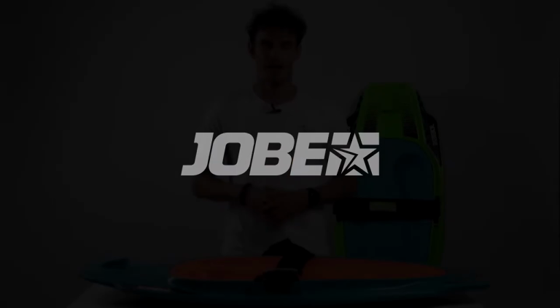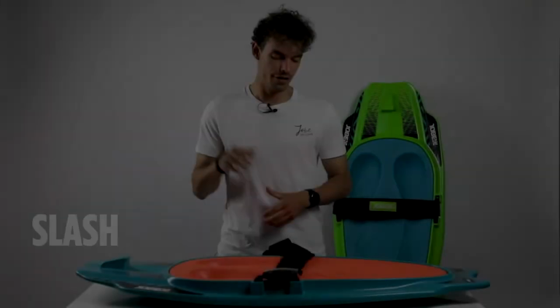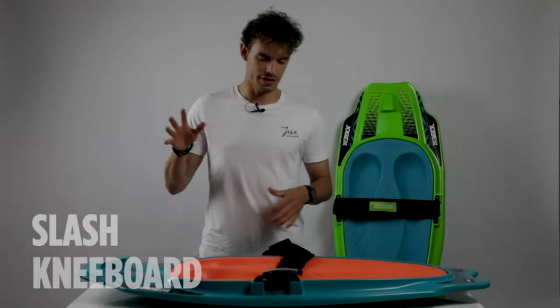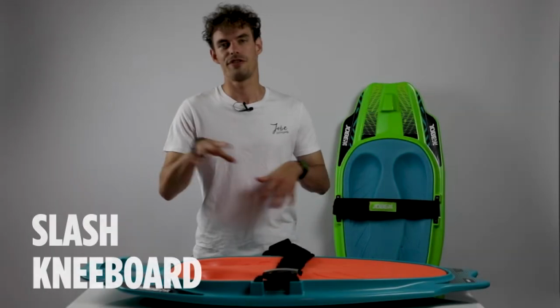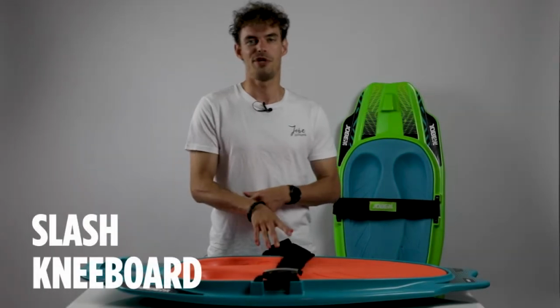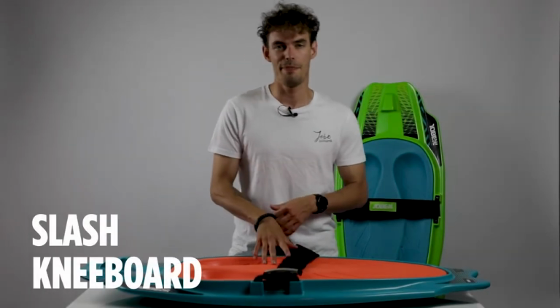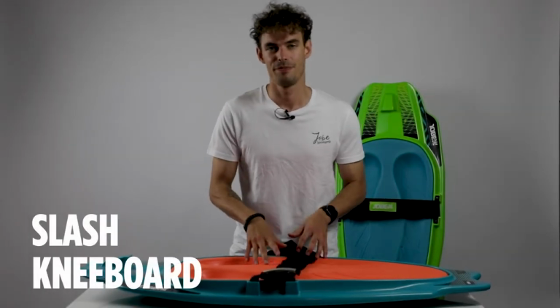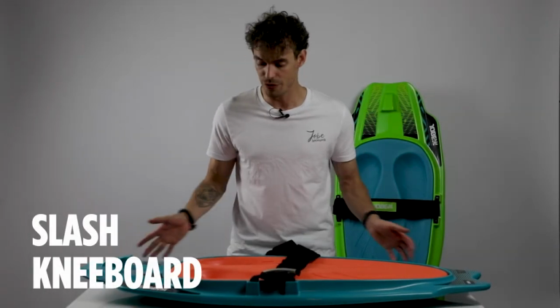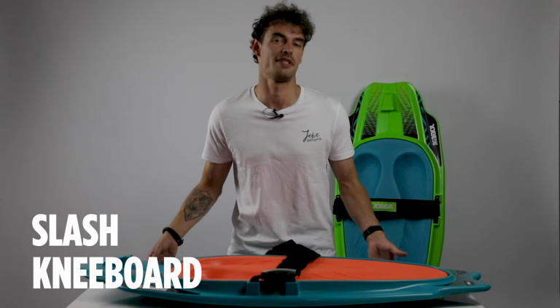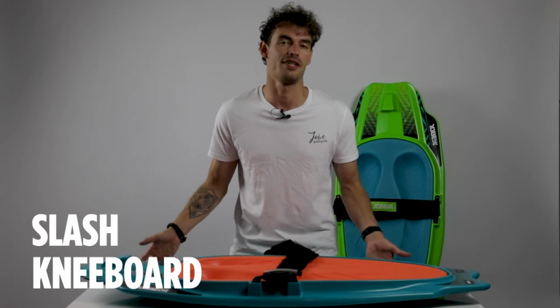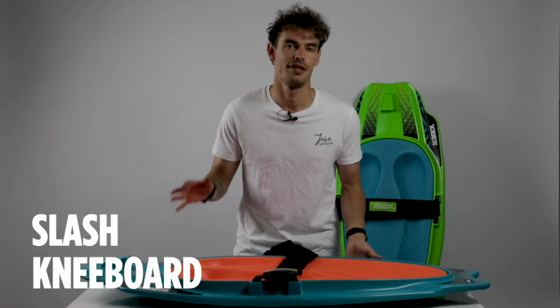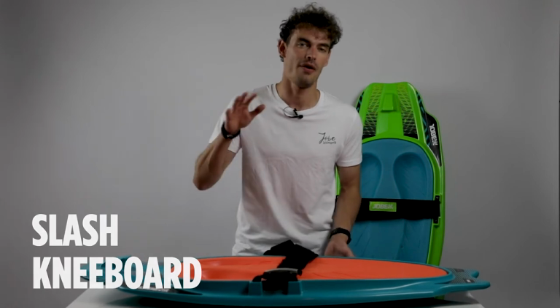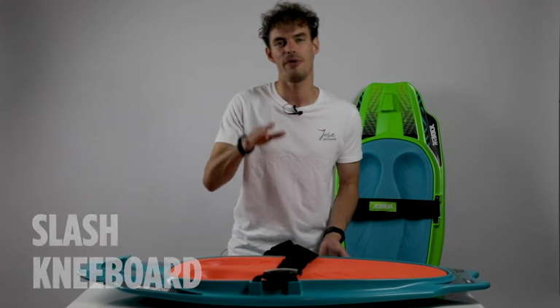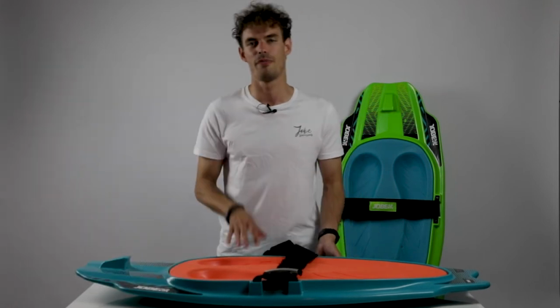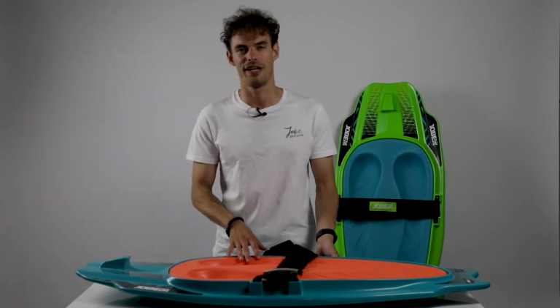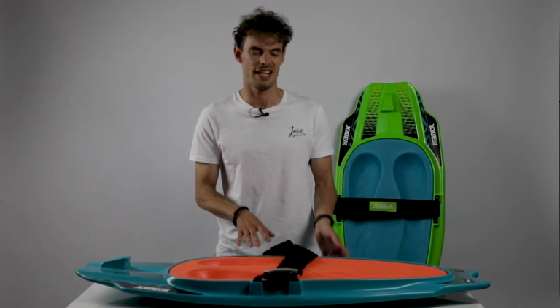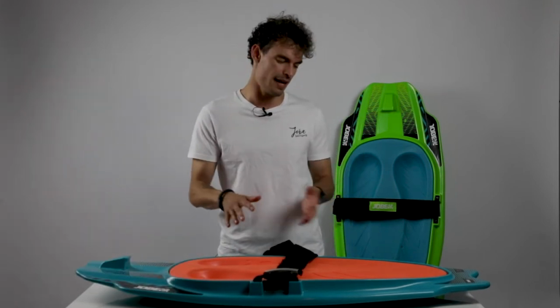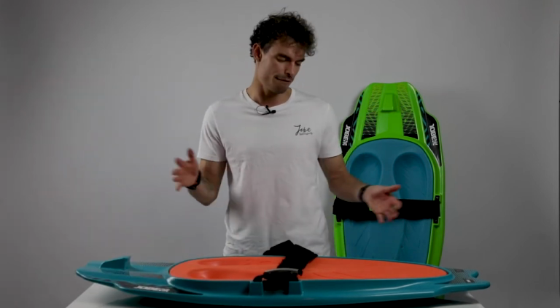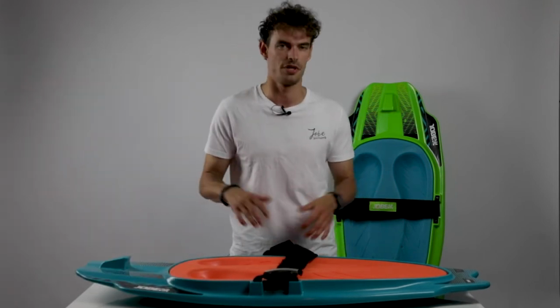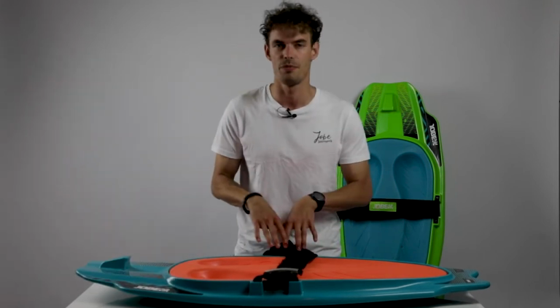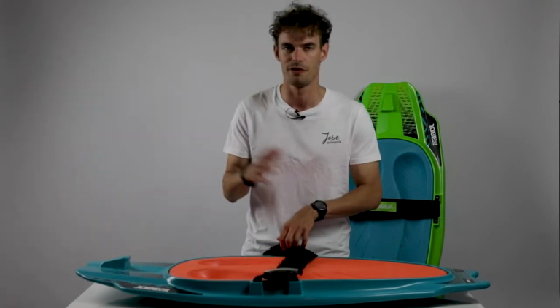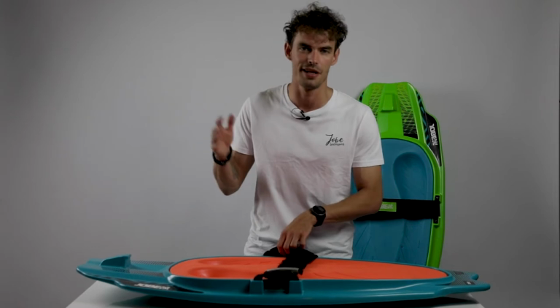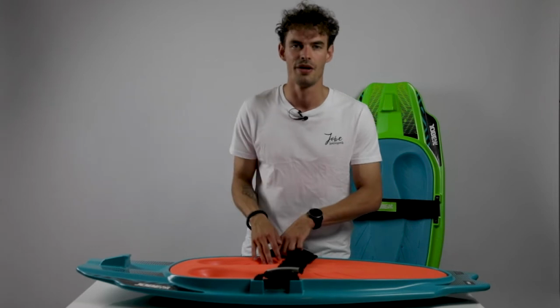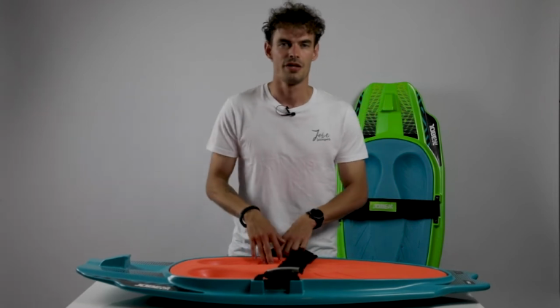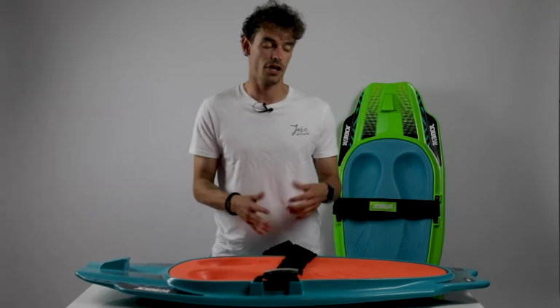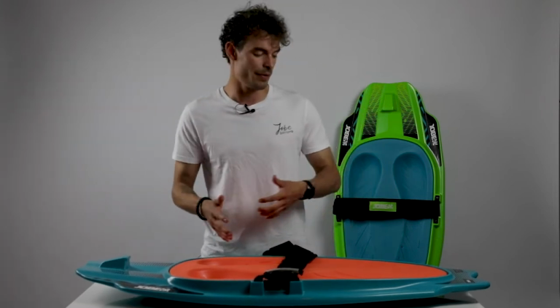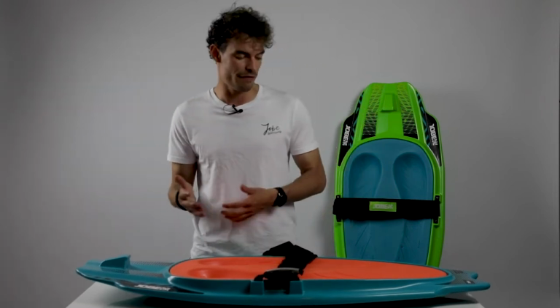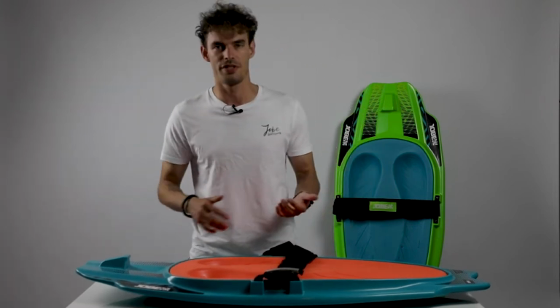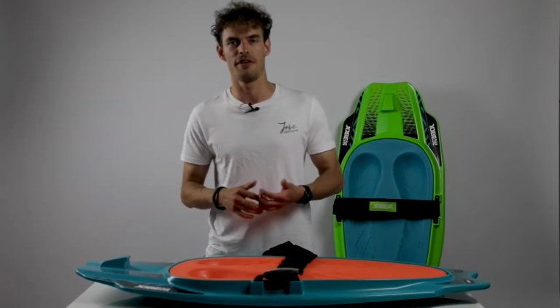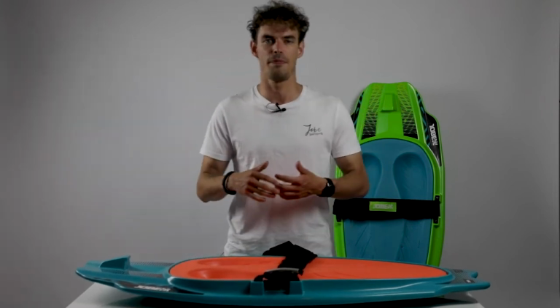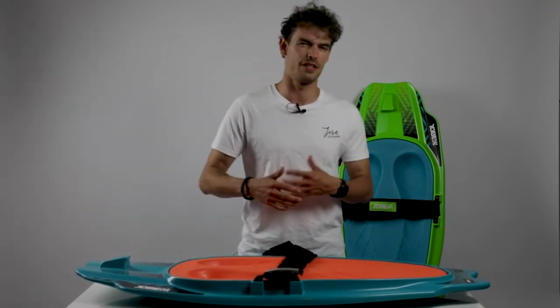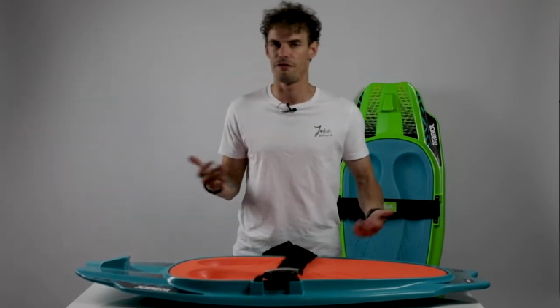A new exclusive Joby shape — the new Joby Slash. Every brand on the market has that standard factory shape which you'll find anywhere, so at Joby we thought it was time to develop something new and fresh.